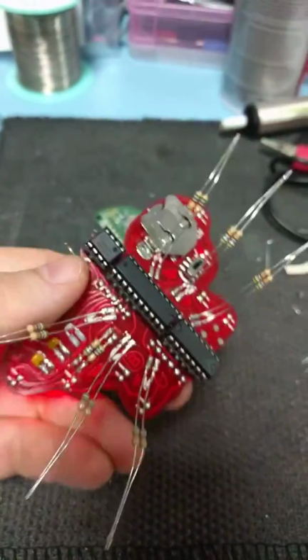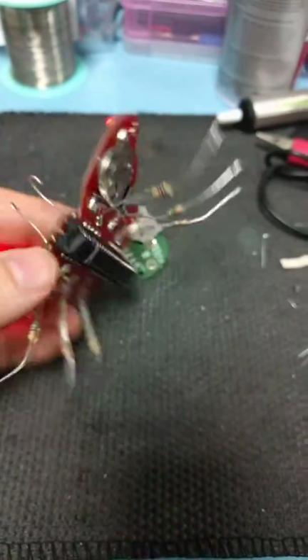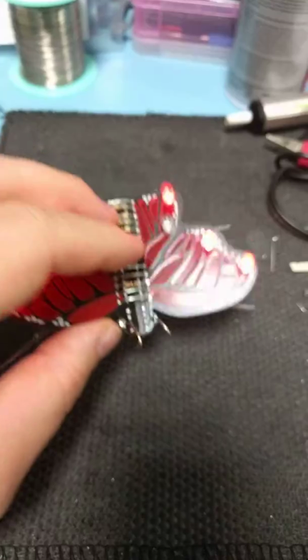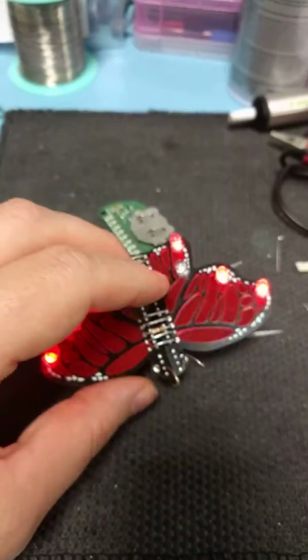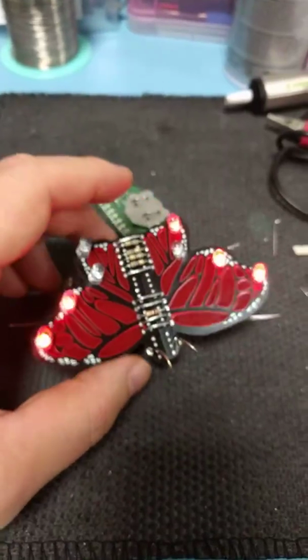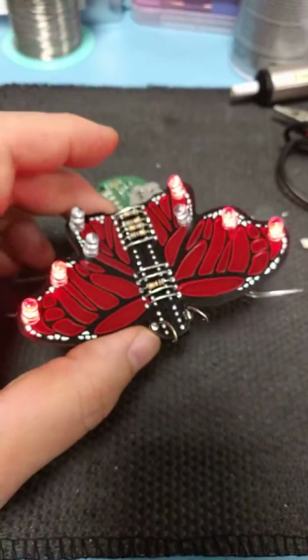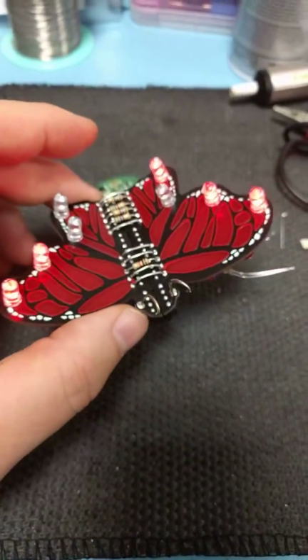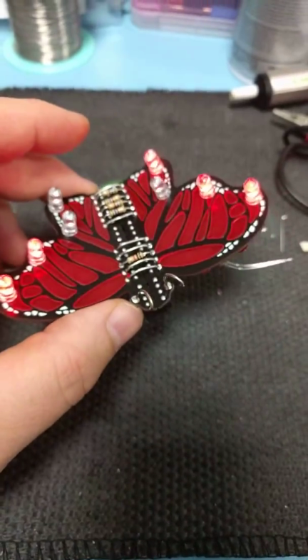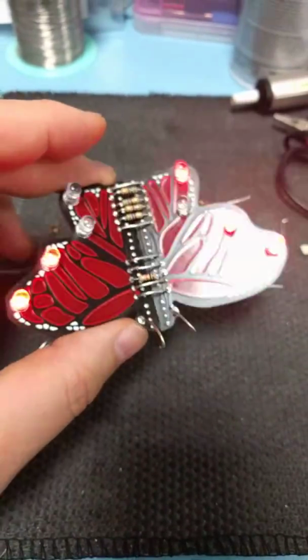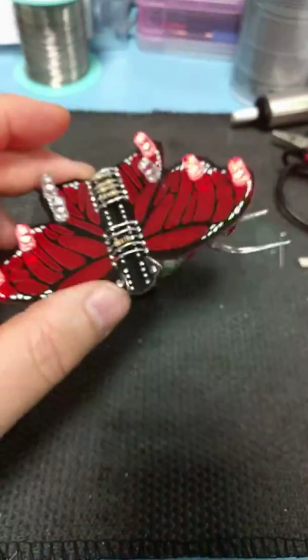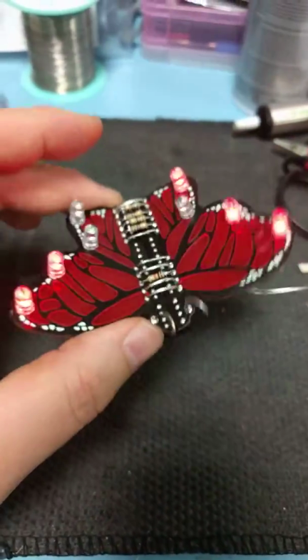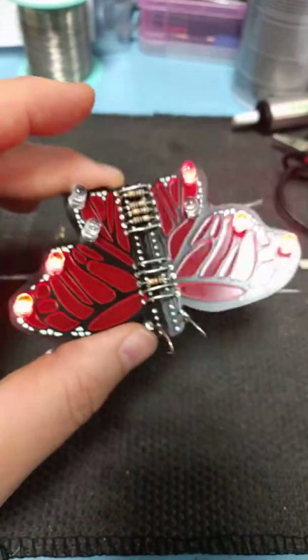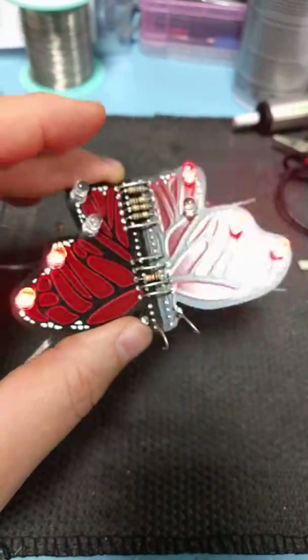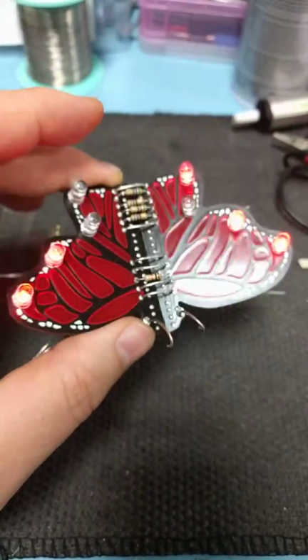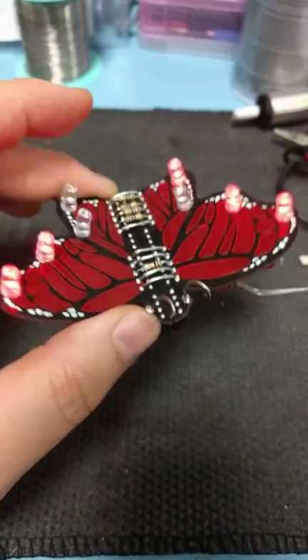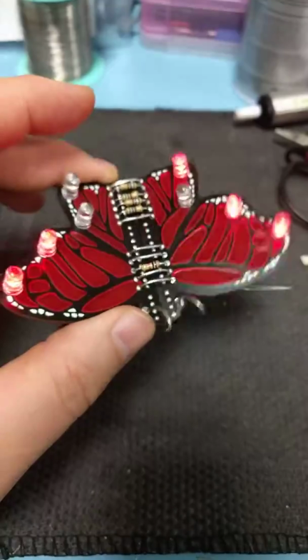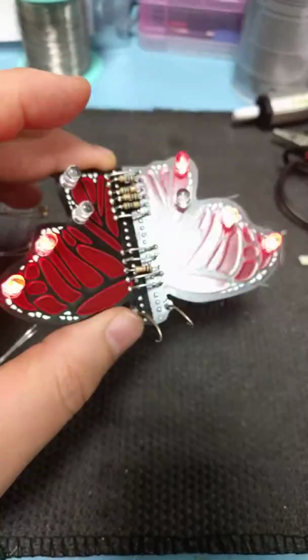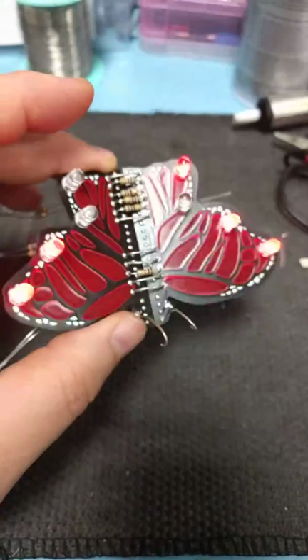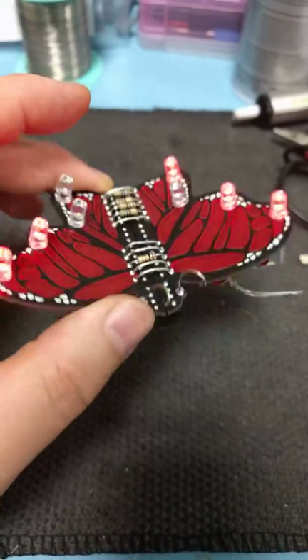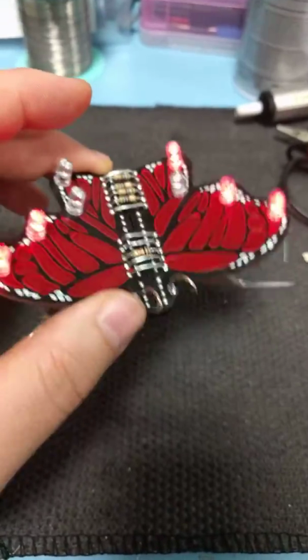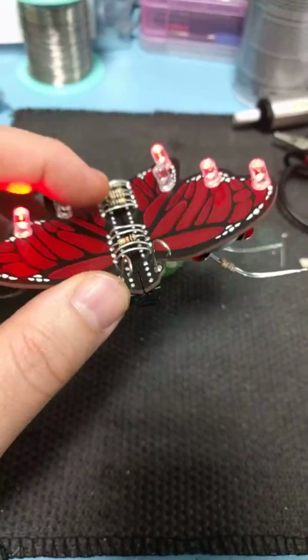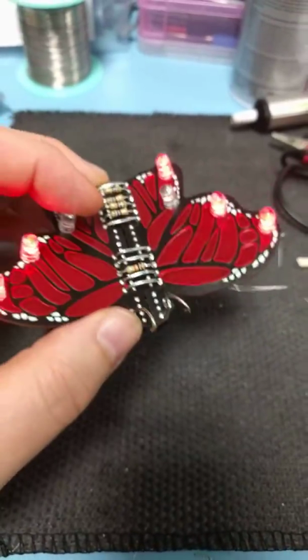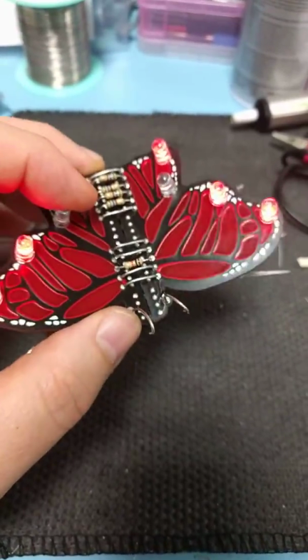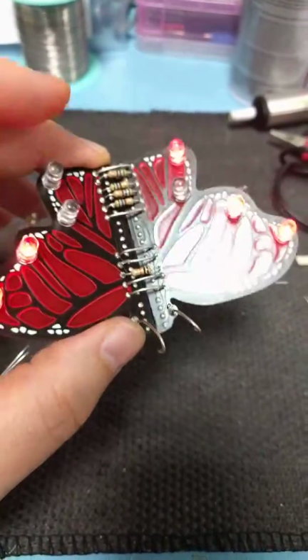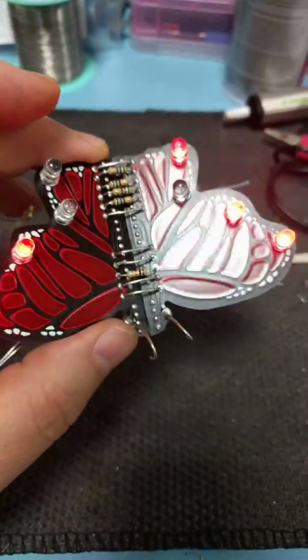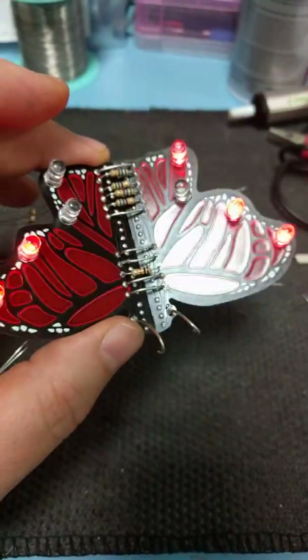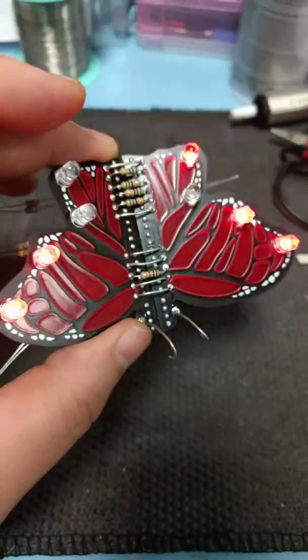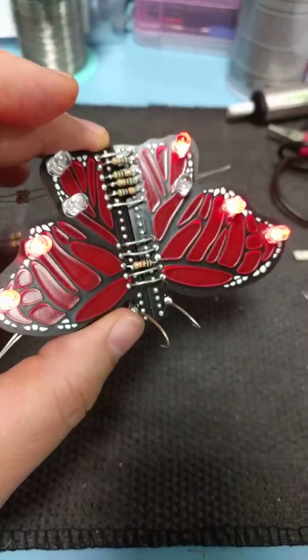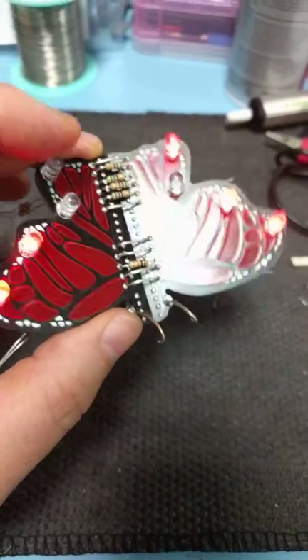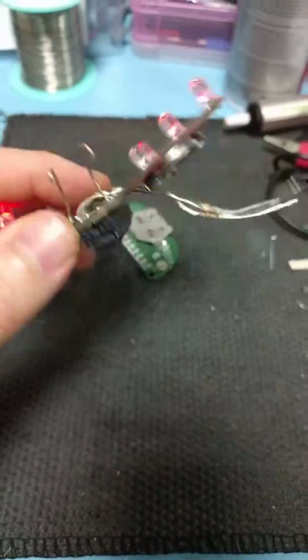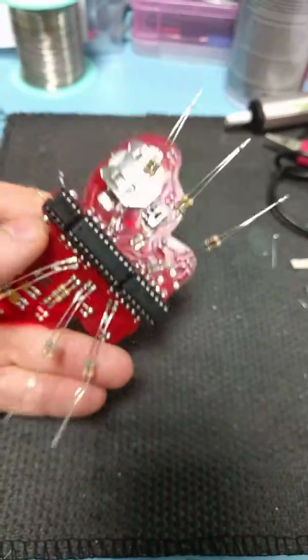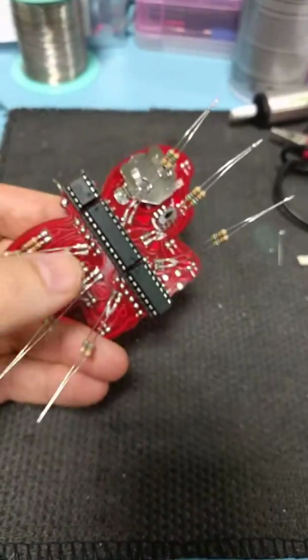This is the November project of the Bullport Club. To get it you need to join us and our wonderful community. Thanks to Your Circuits for doing such a brilliant job with these PCBs.